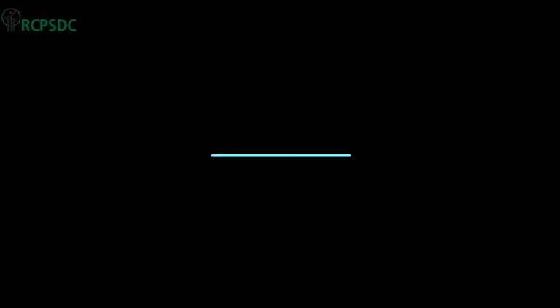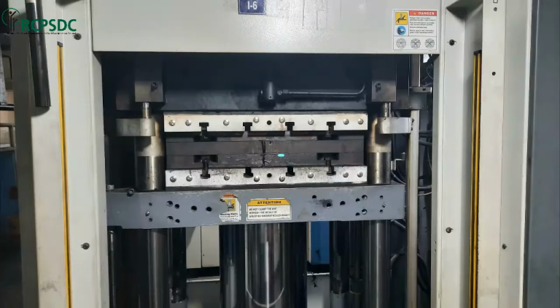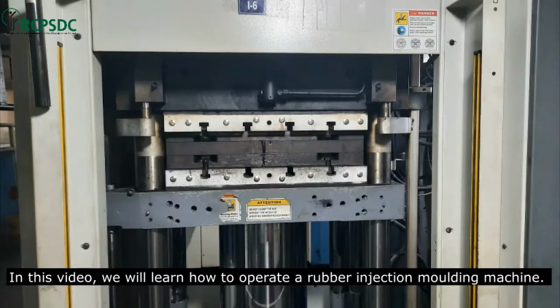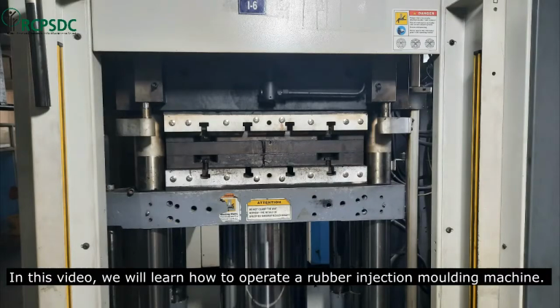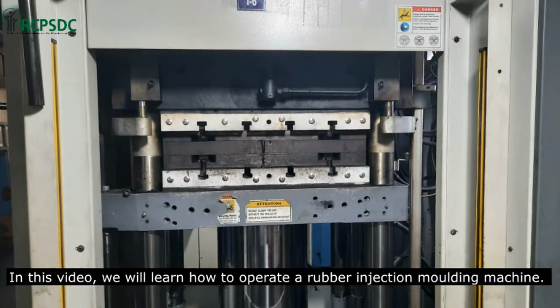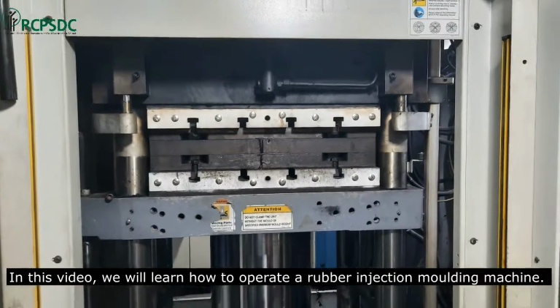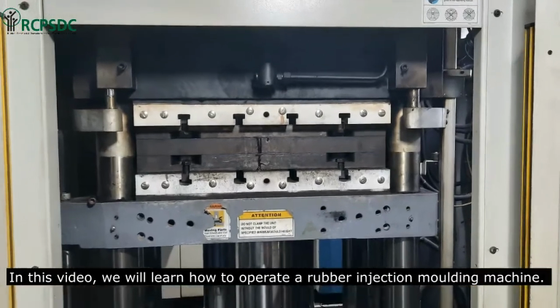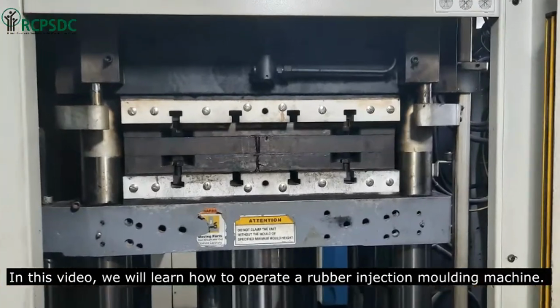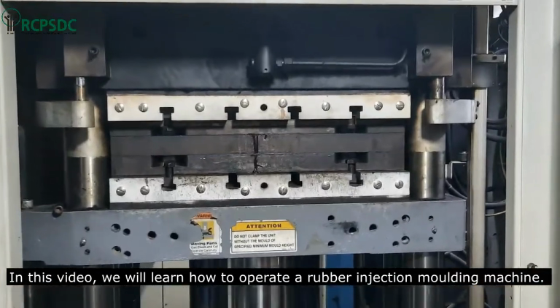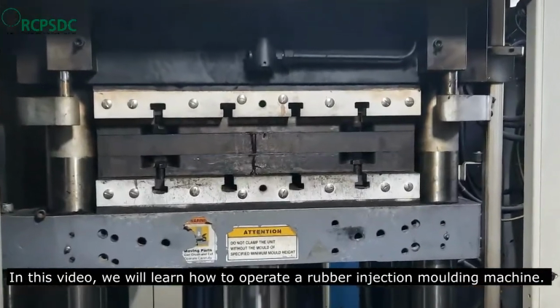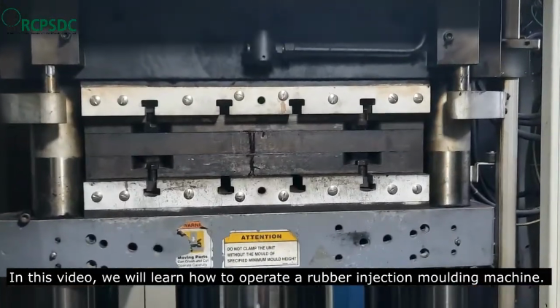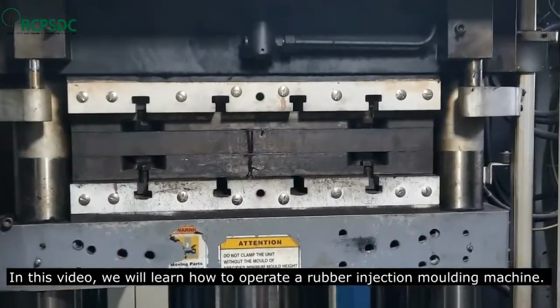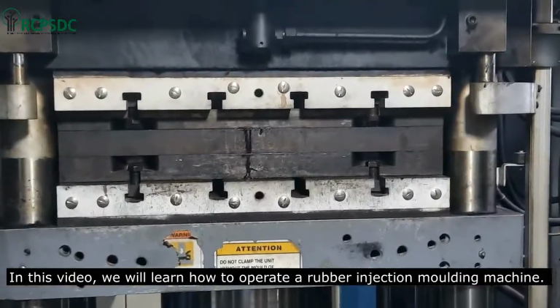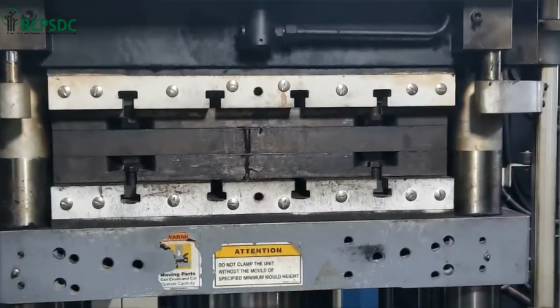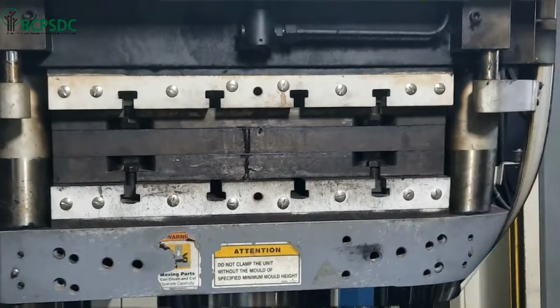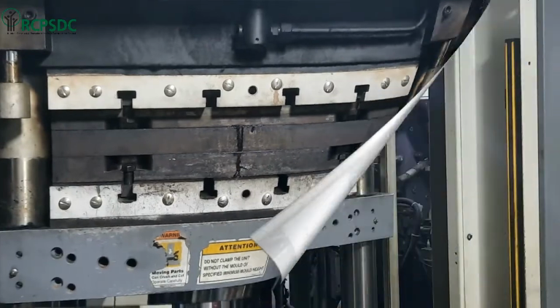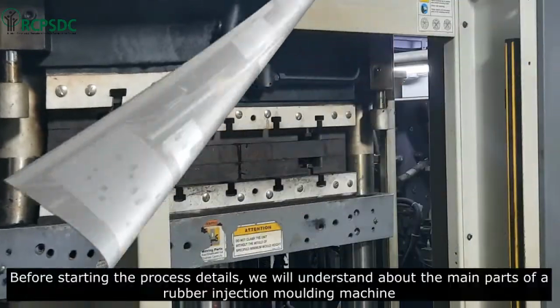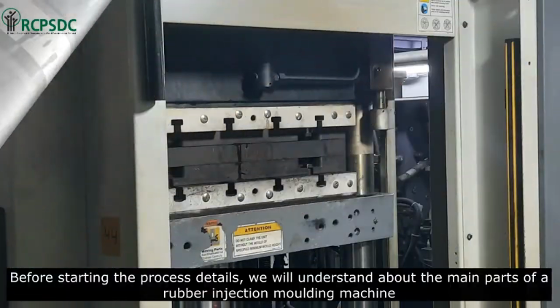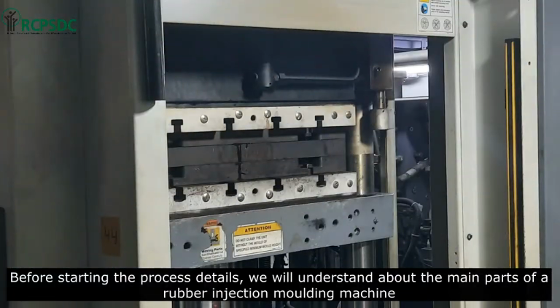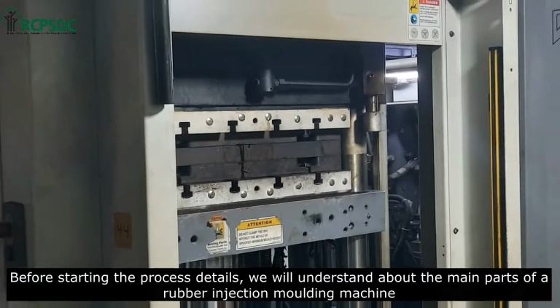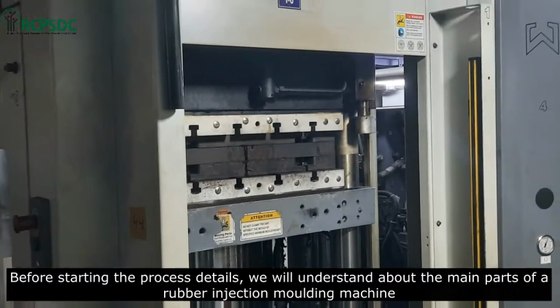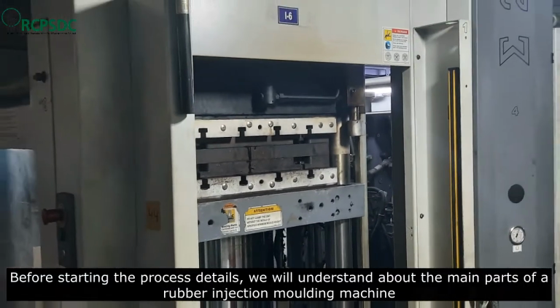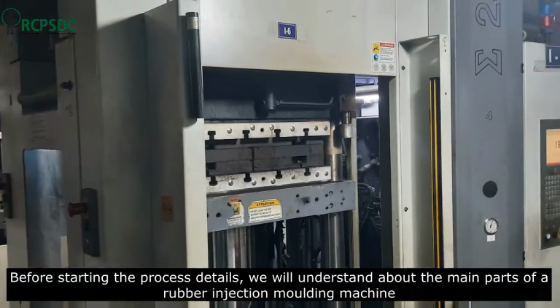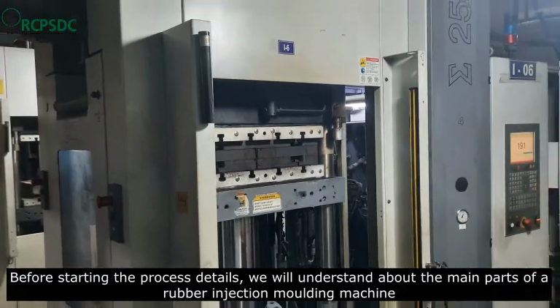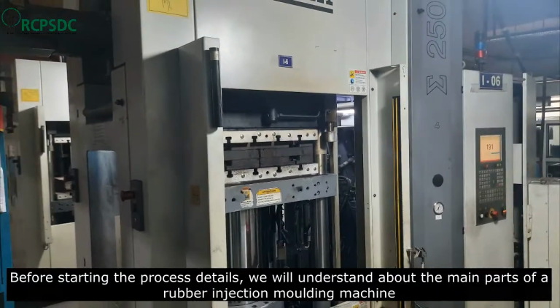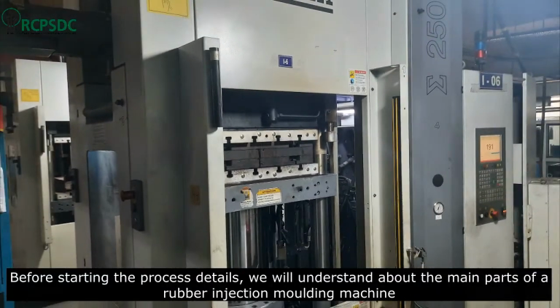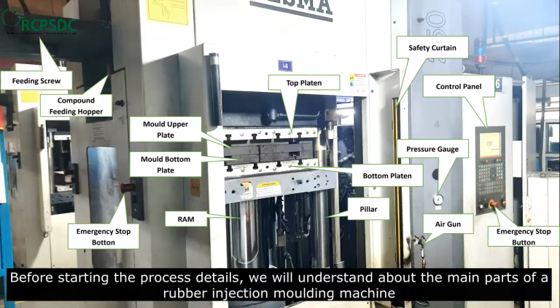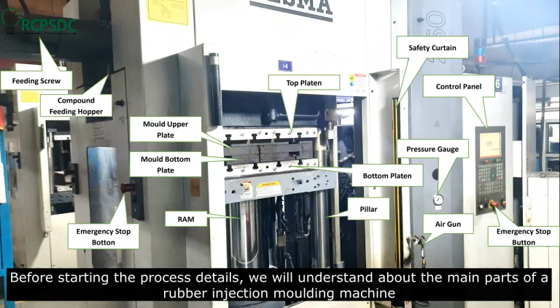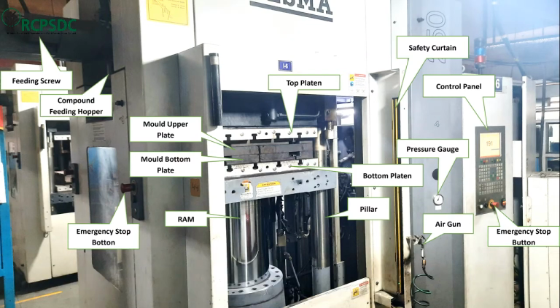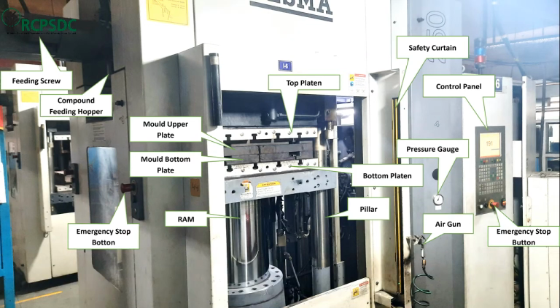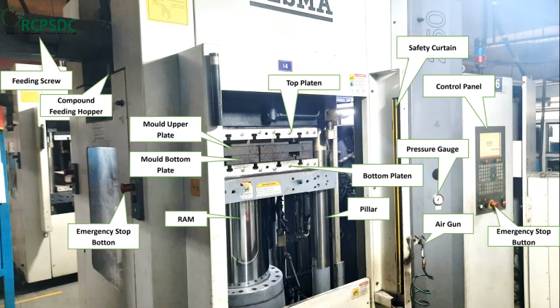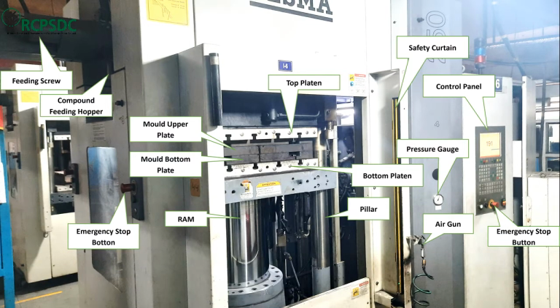In this video we will learn how to operate a rubber injection molding machine. Before starting the process details, we will understand the main parts of a rubber injection molding machine.